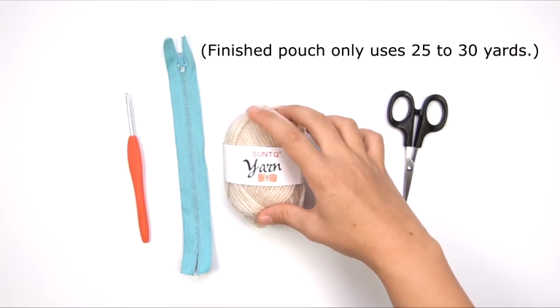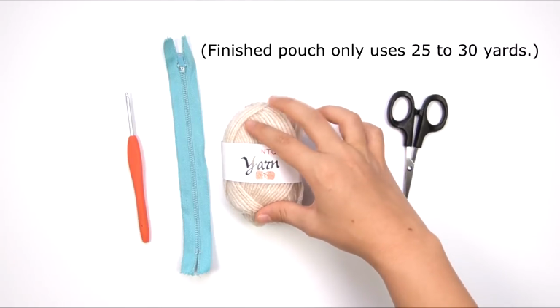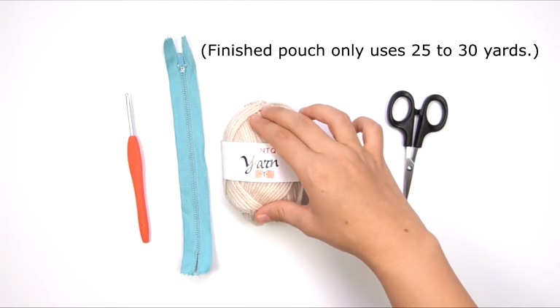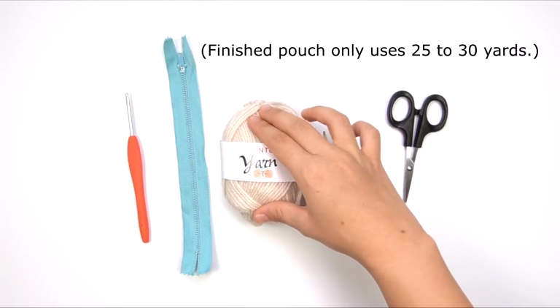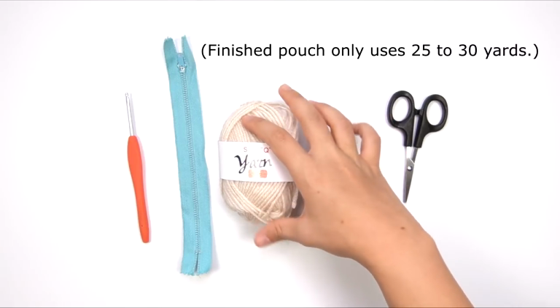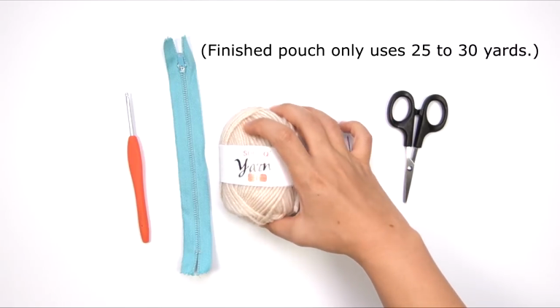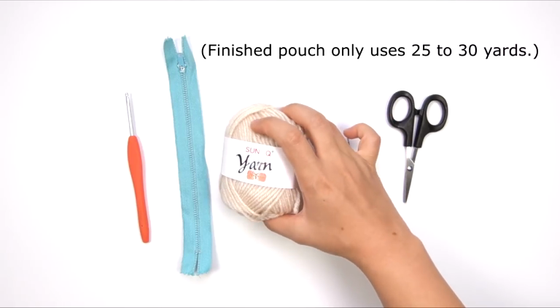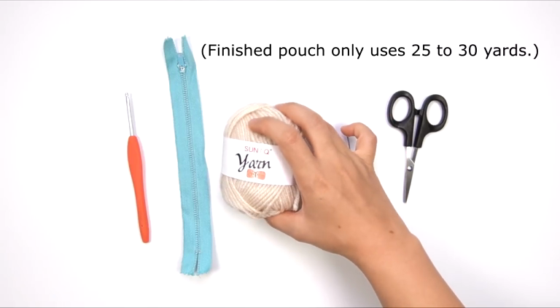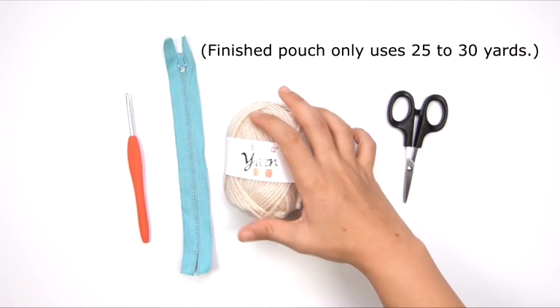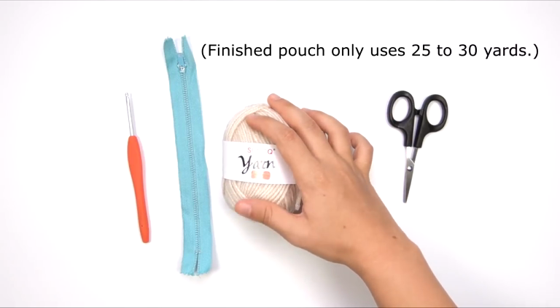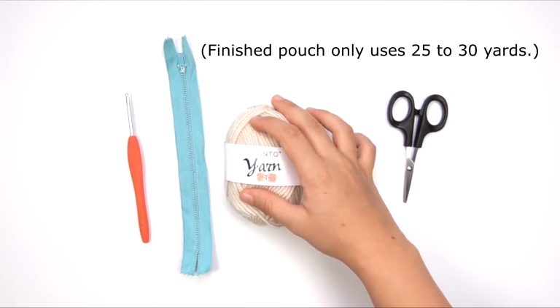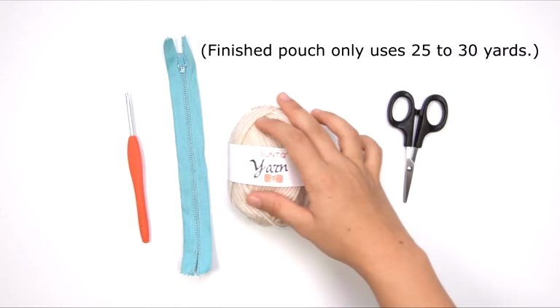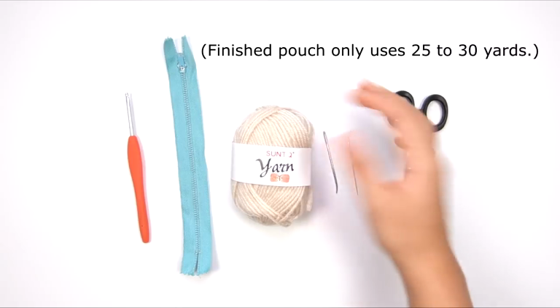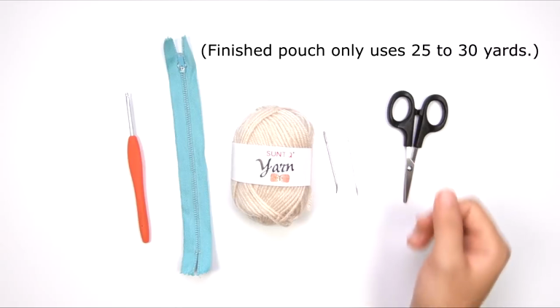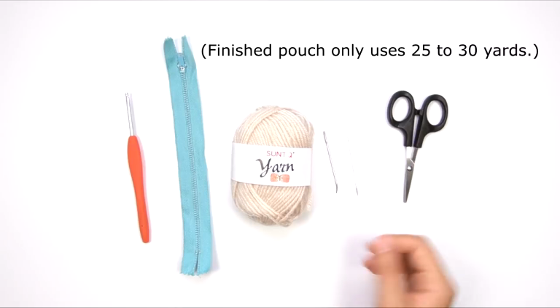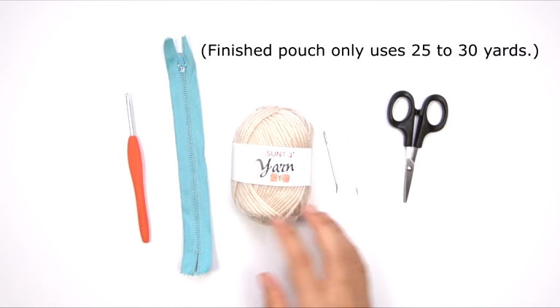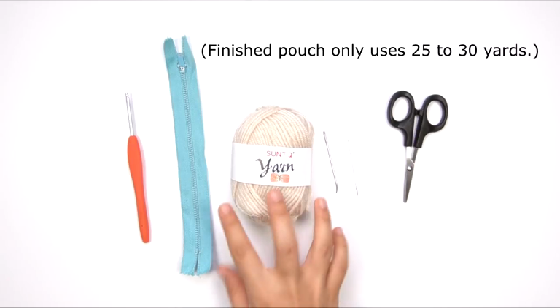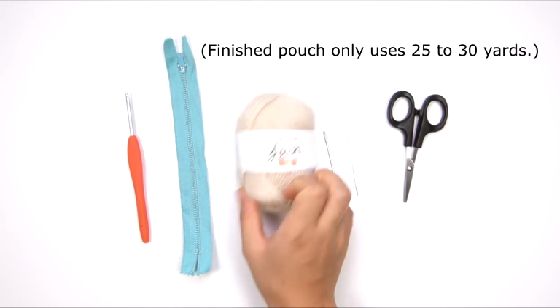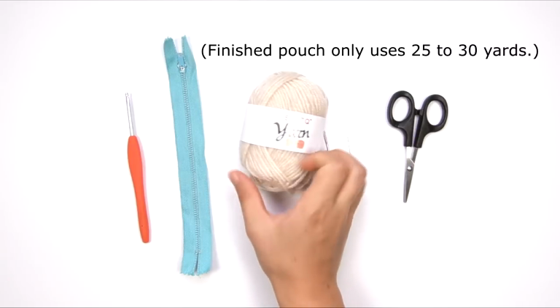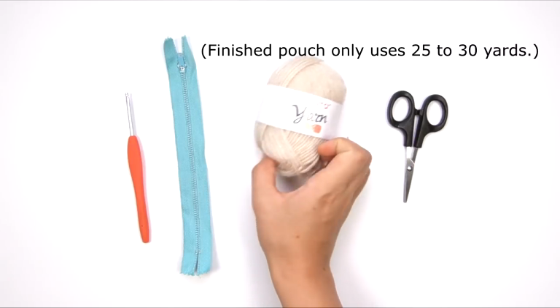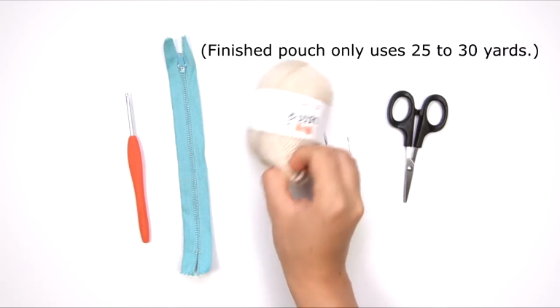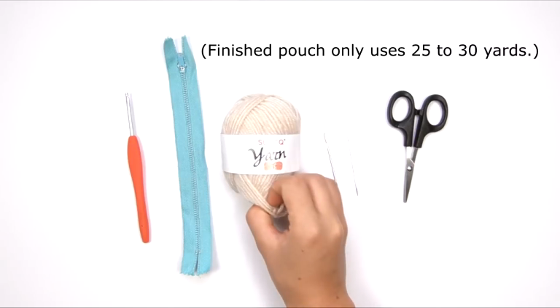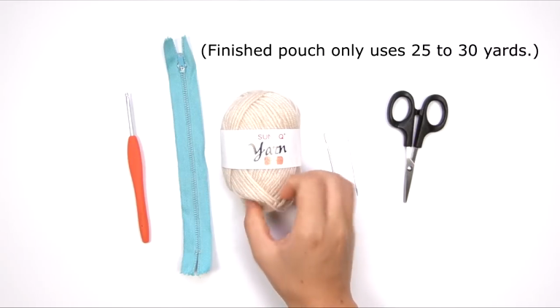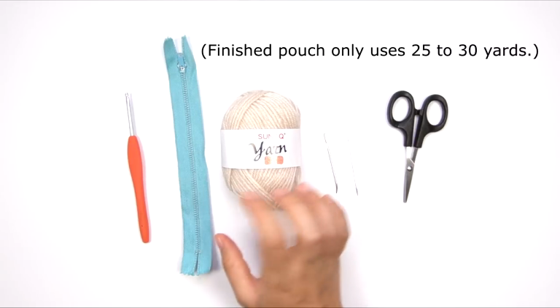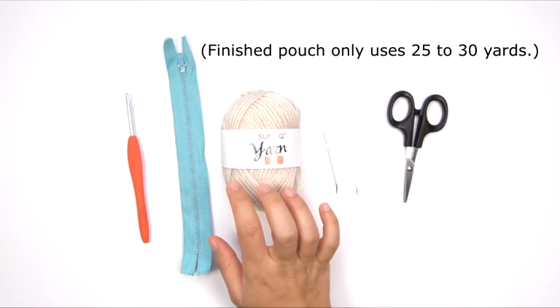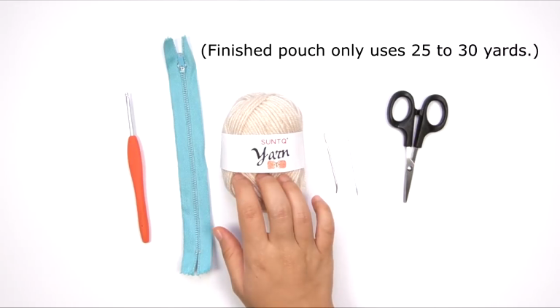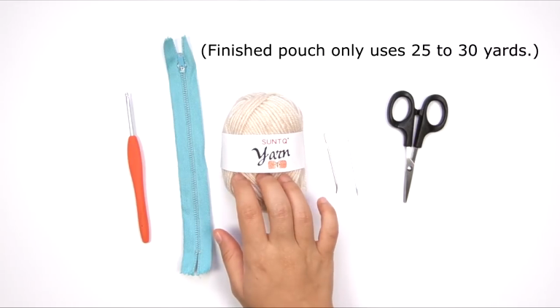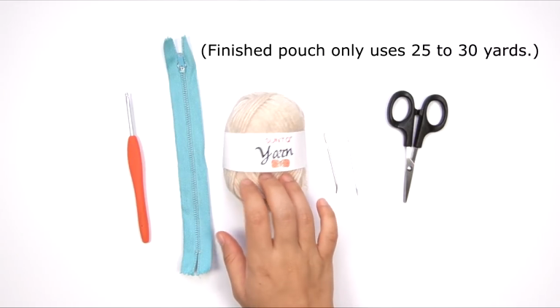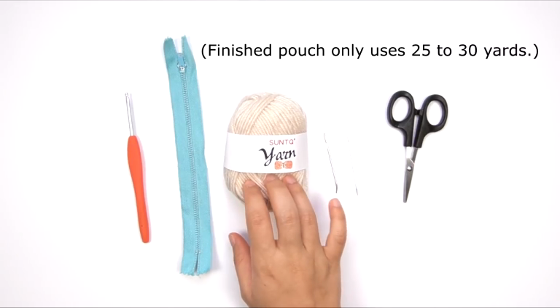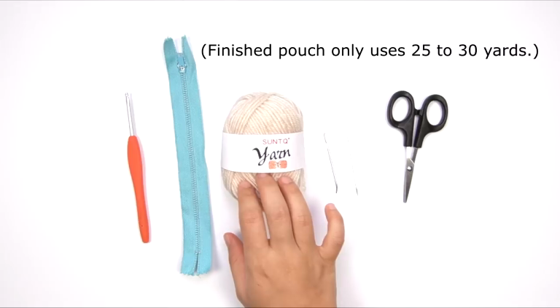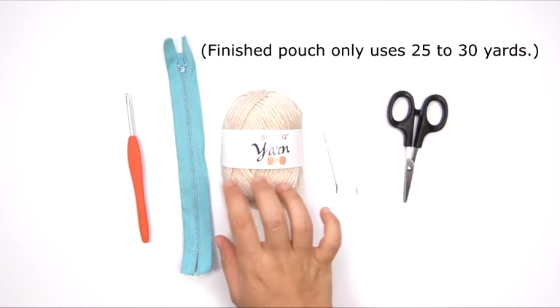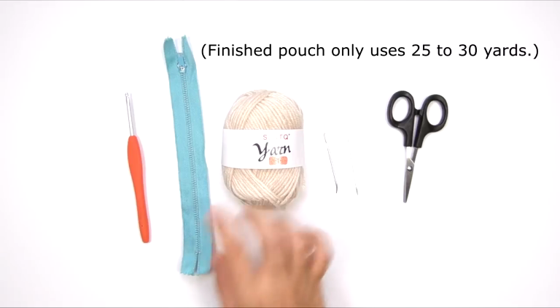This skein has about 50 yards in it, so you're going to need some yarn of your choice. I've got like a sand color.